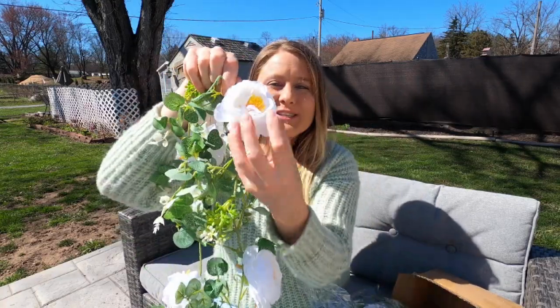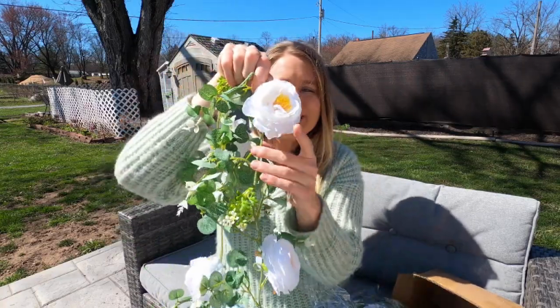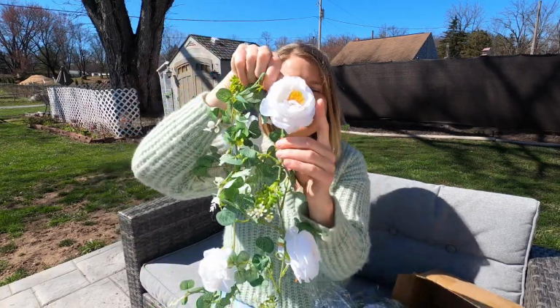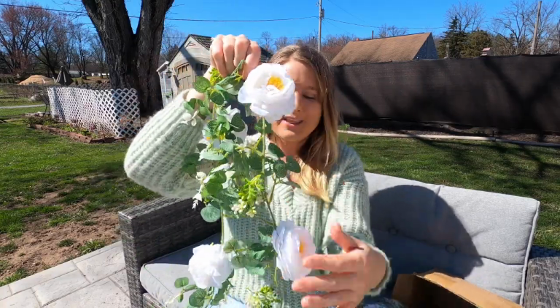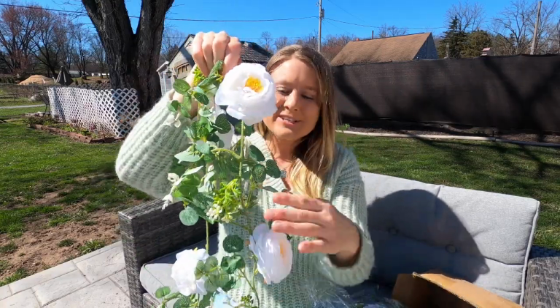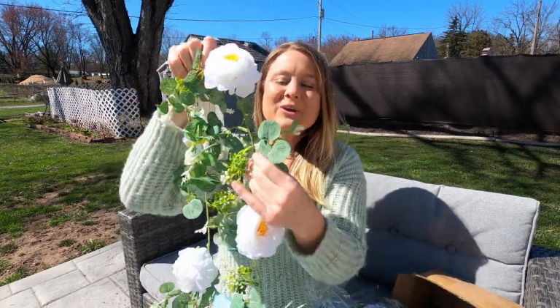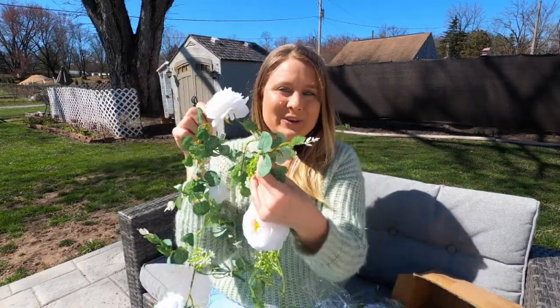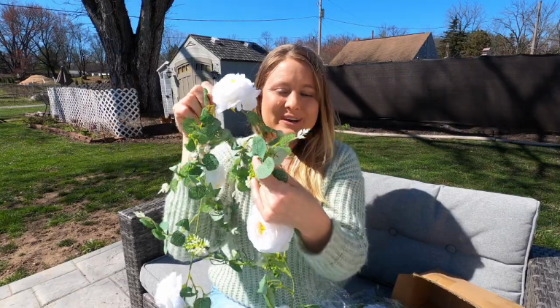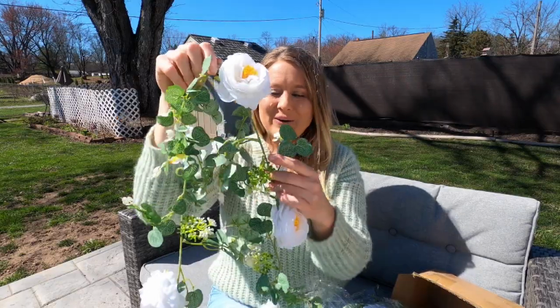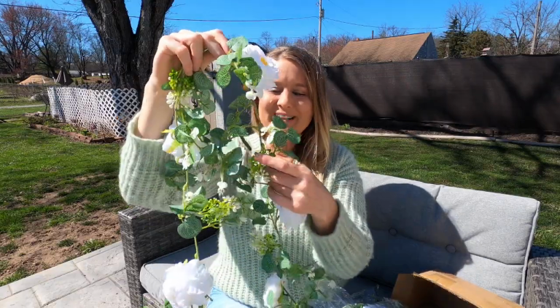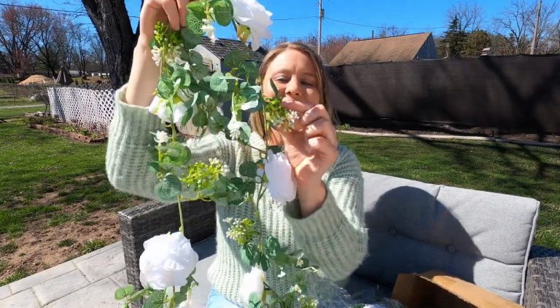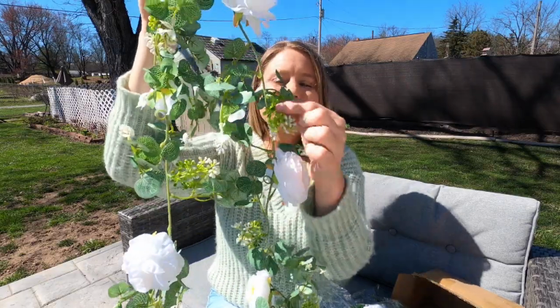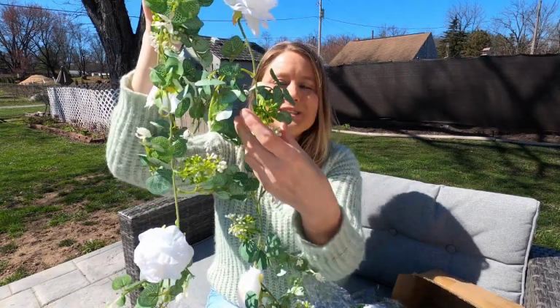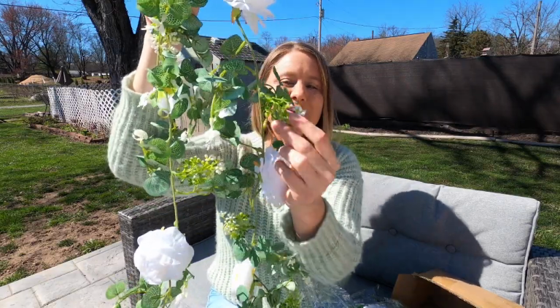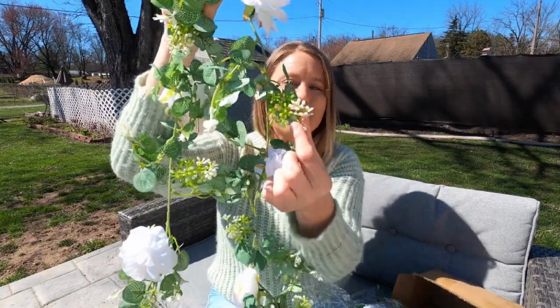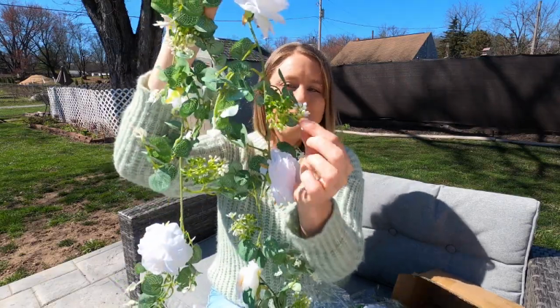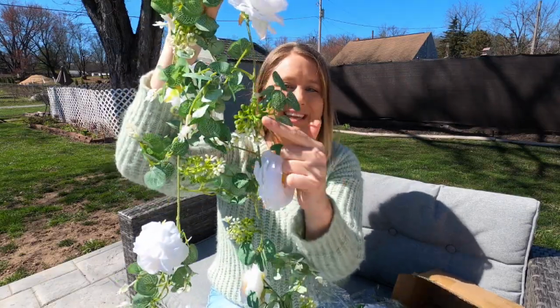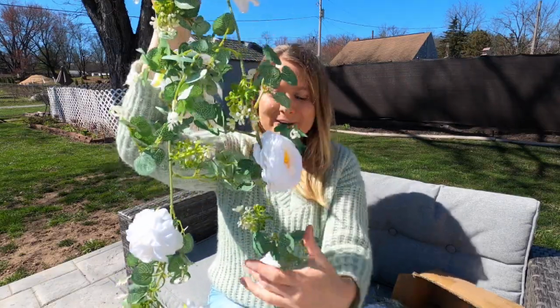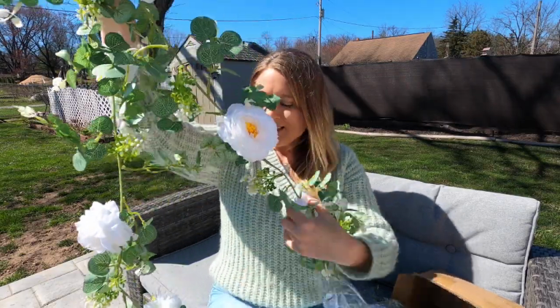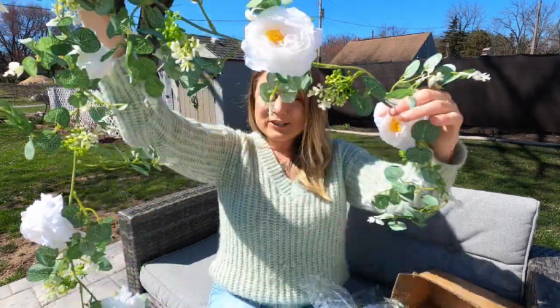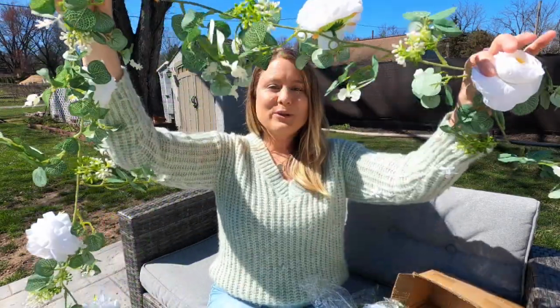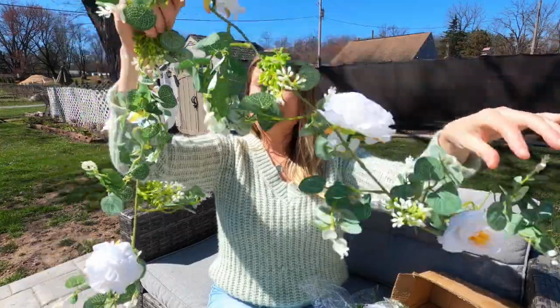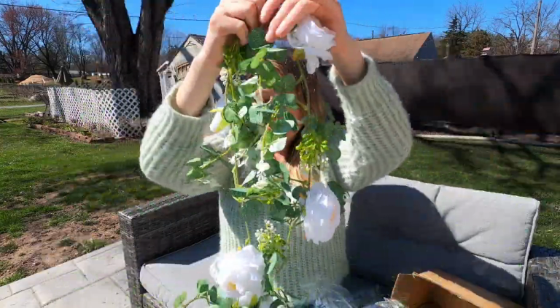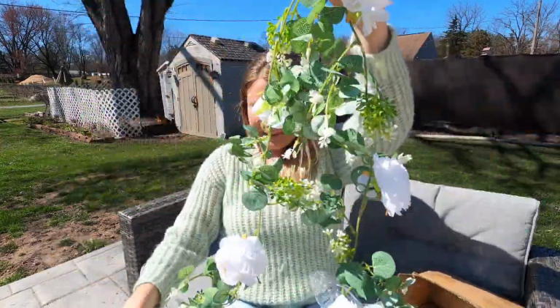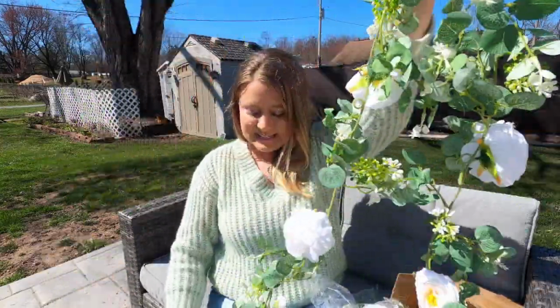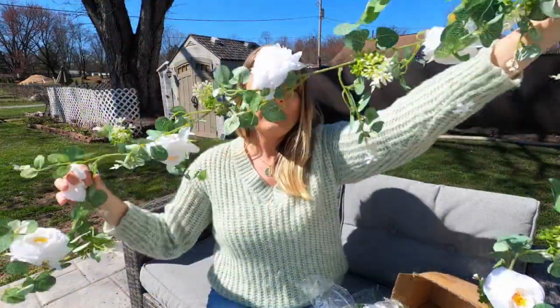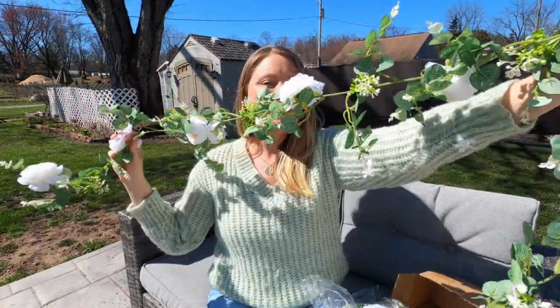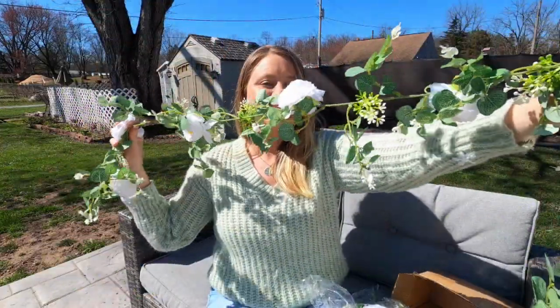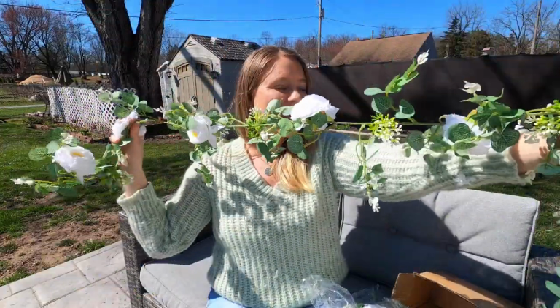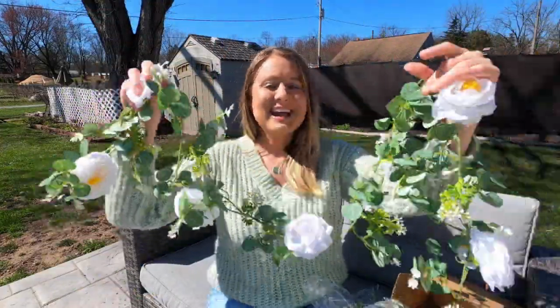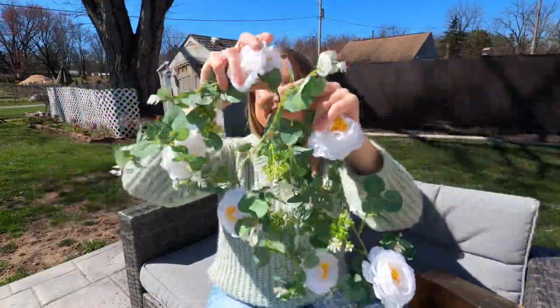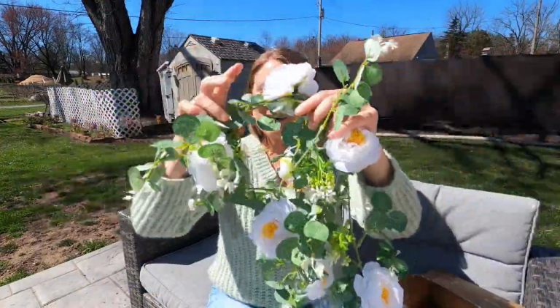These are really nice size flowers. You've got all your greenery all around here. You've got these little ones that look like grapes almost. They're just beautiful. It goes really nice and long, and I love the colors.